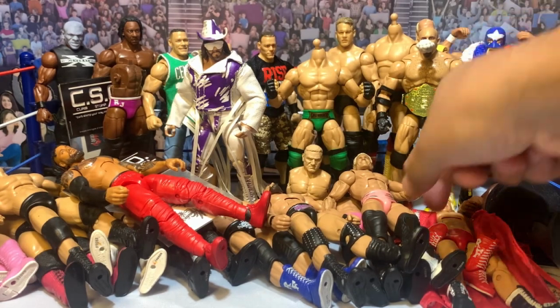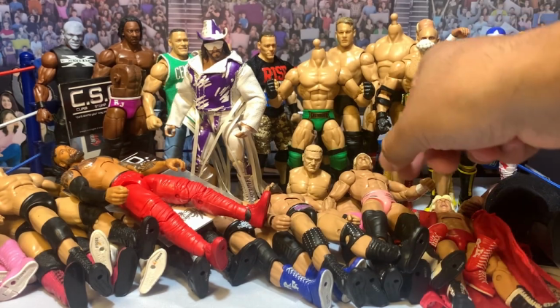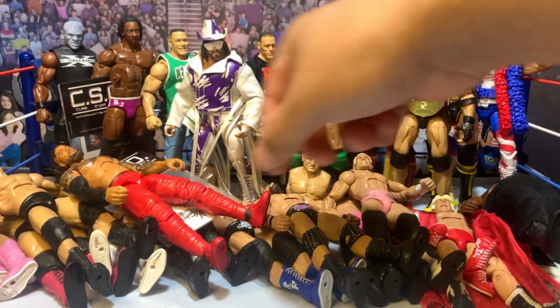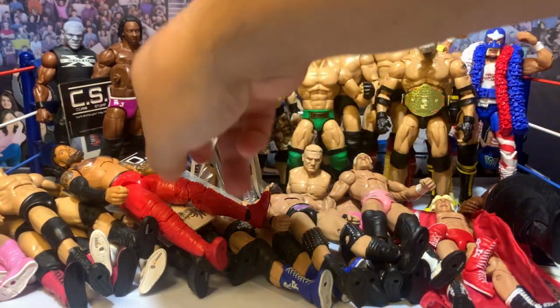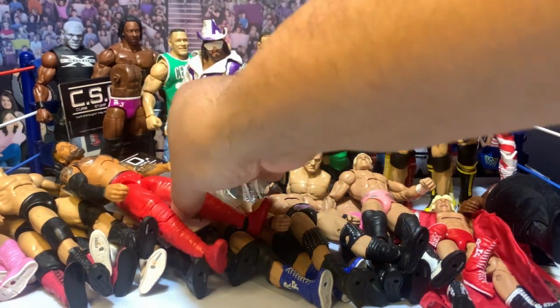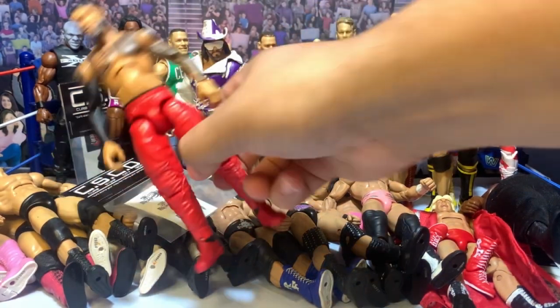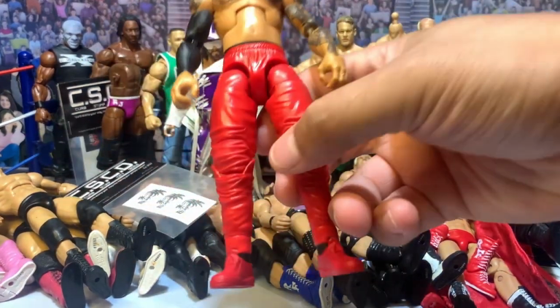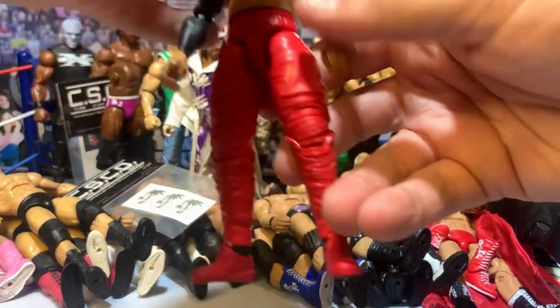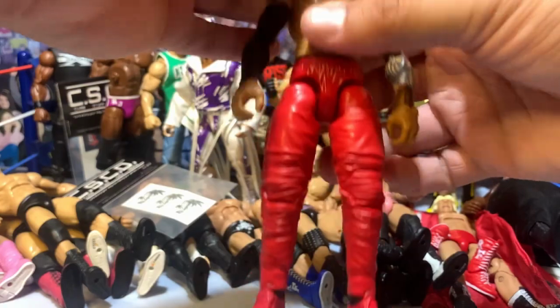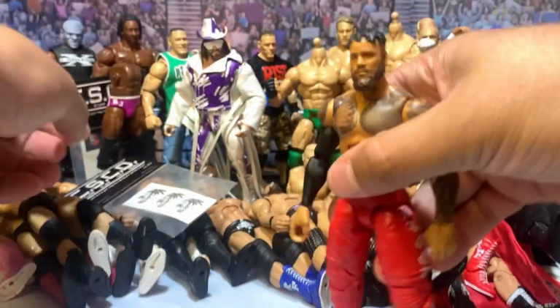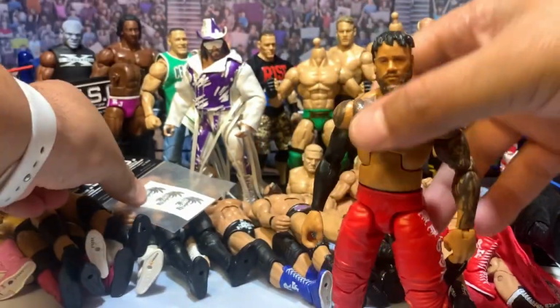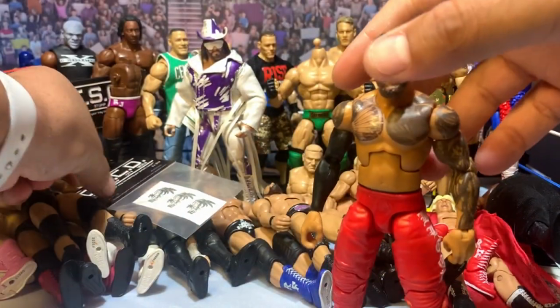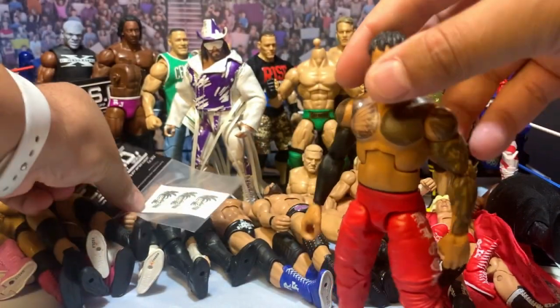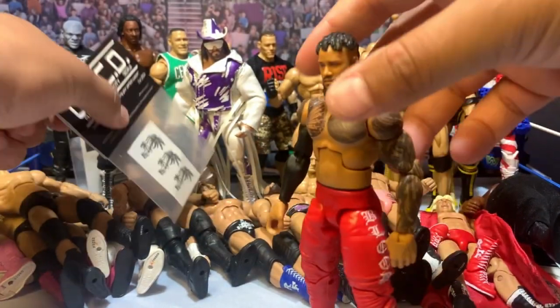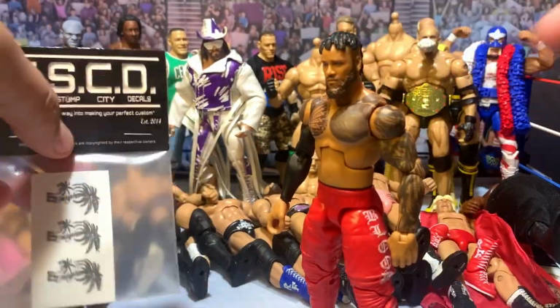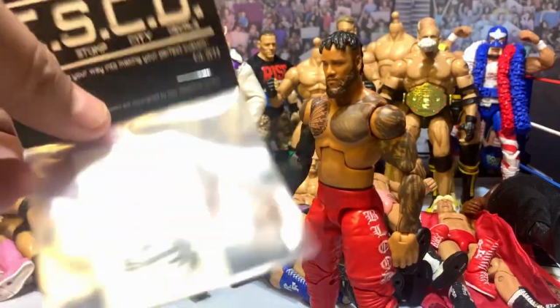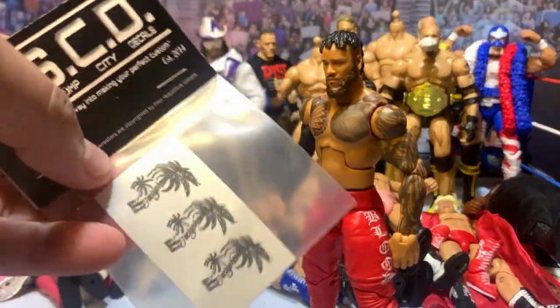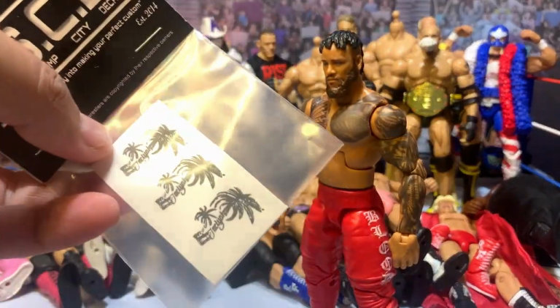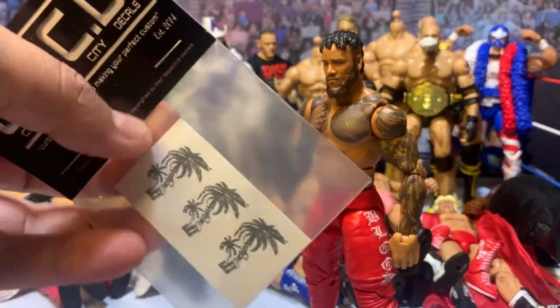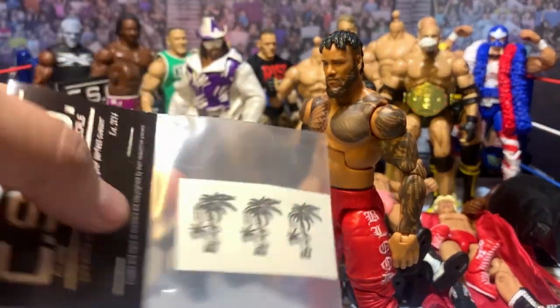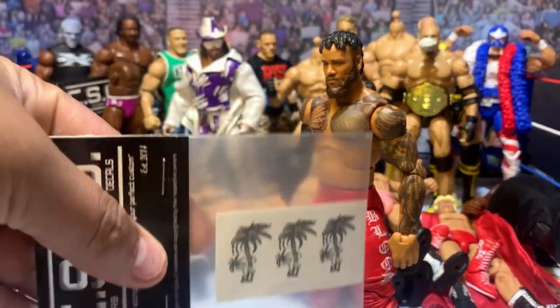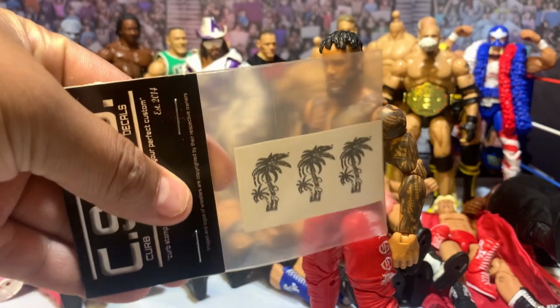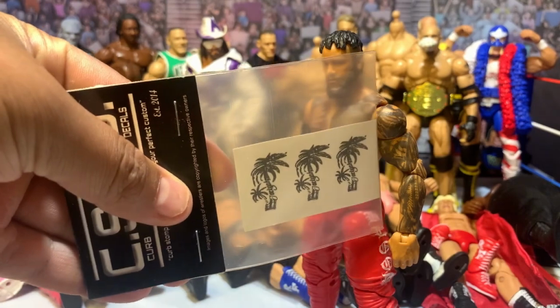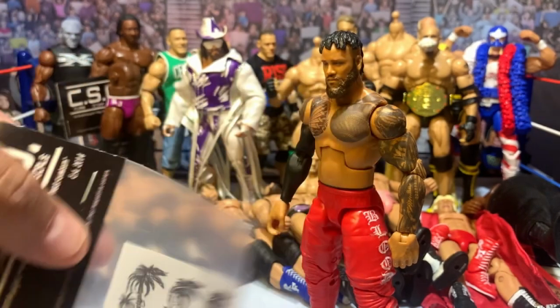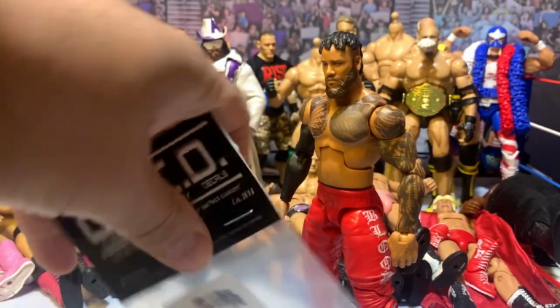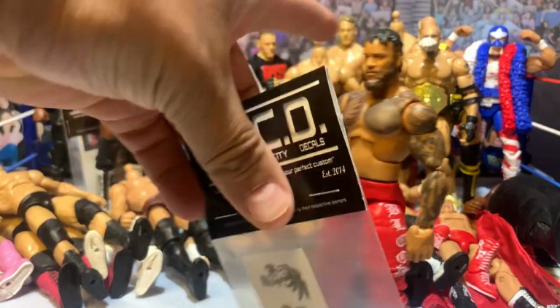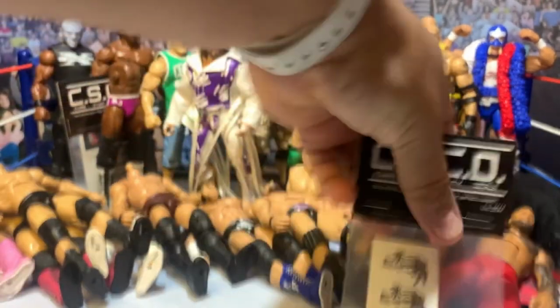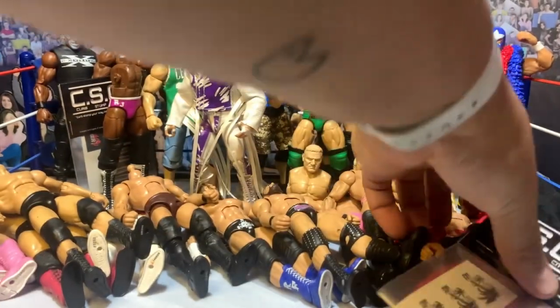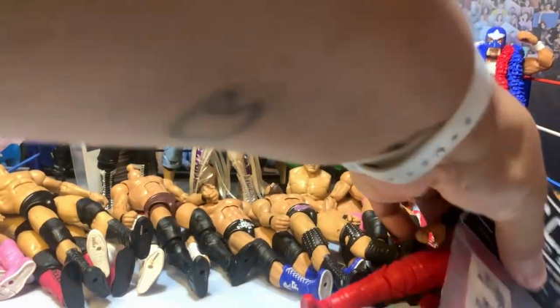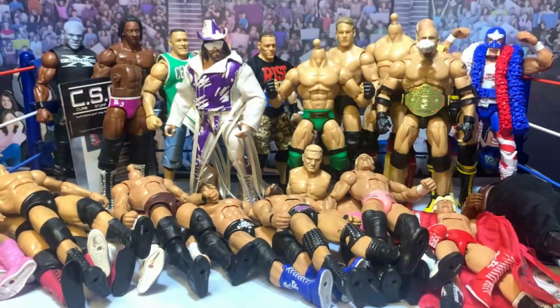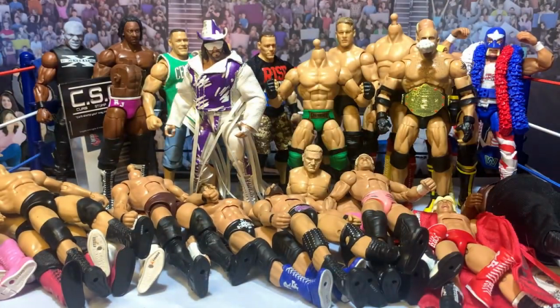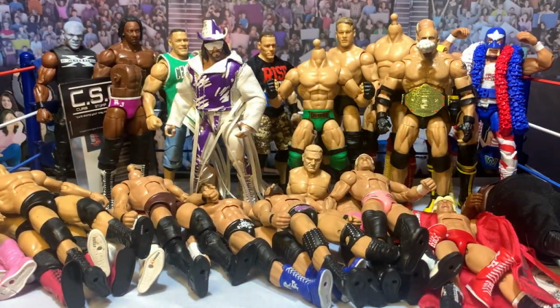There are some full customs in here too. We've got a Jey Uso, and with him I'm going to take this tattoo and throw it on the side there to update him.